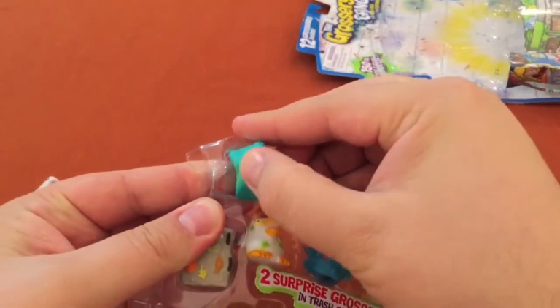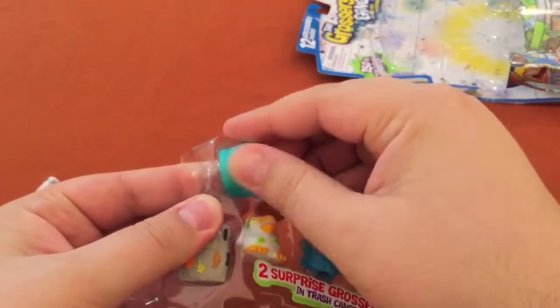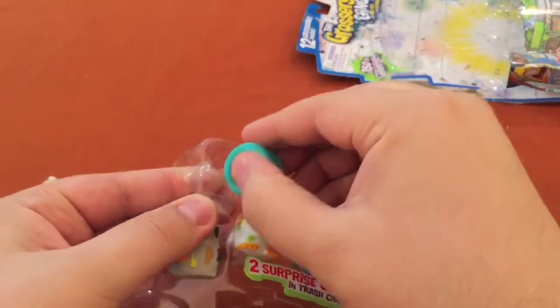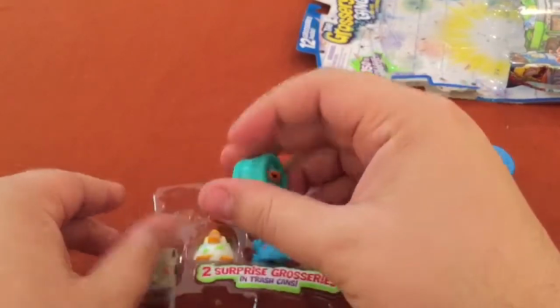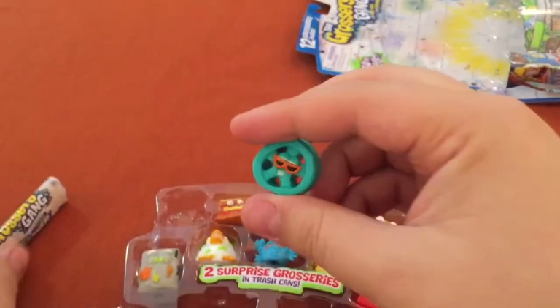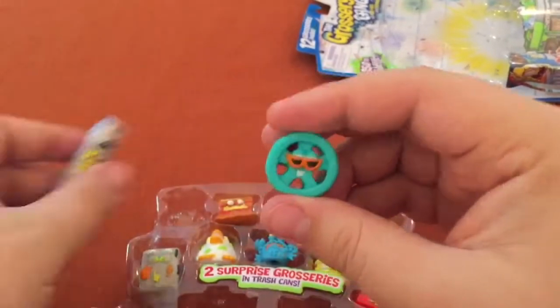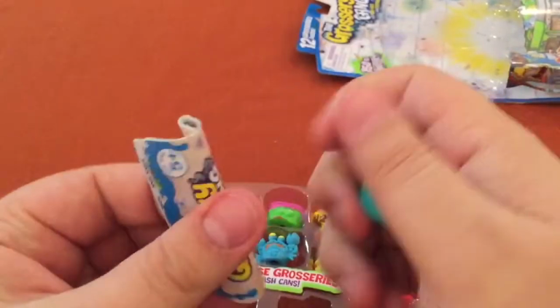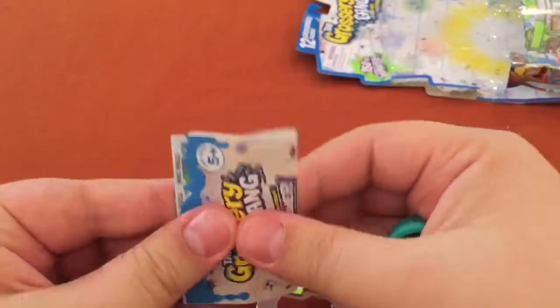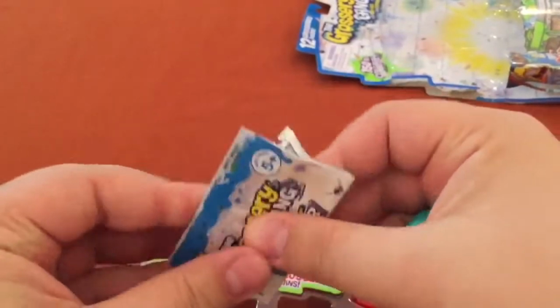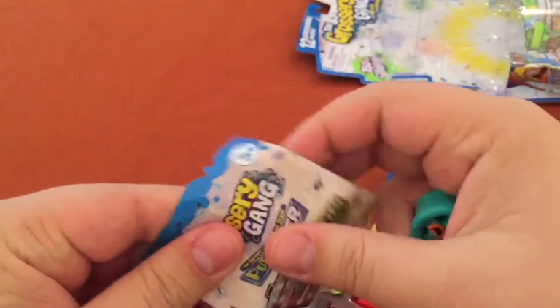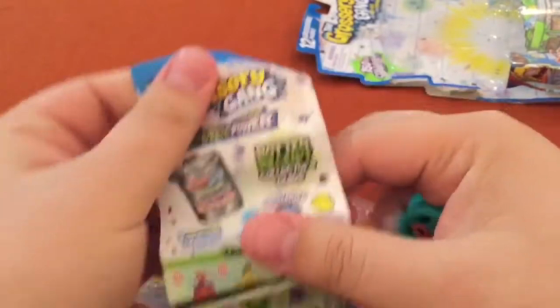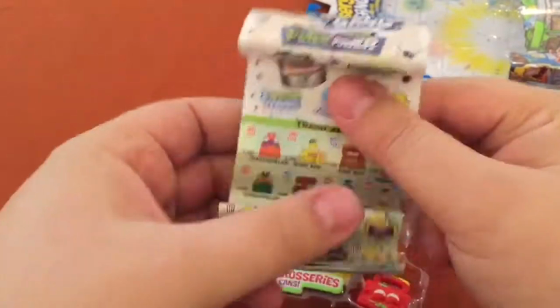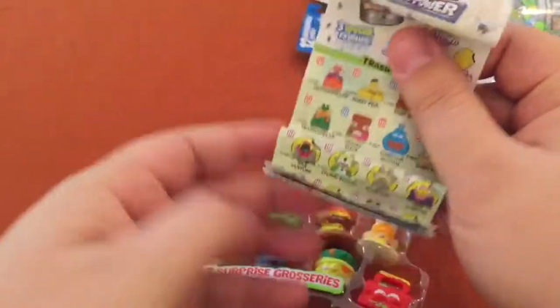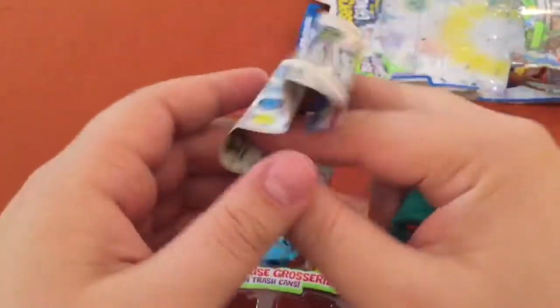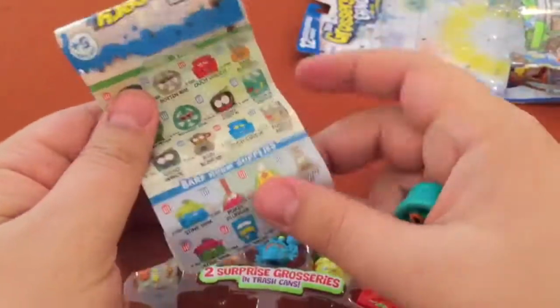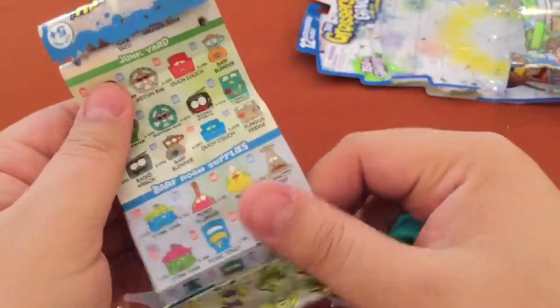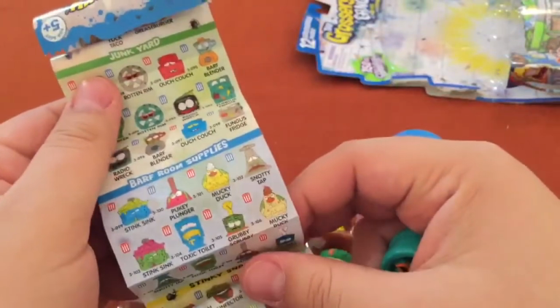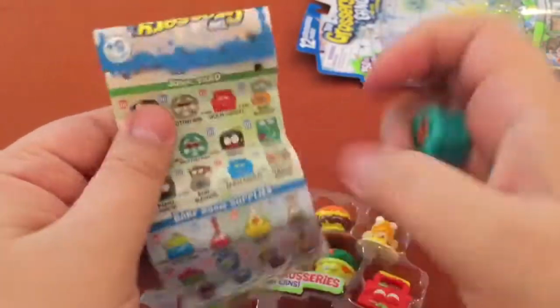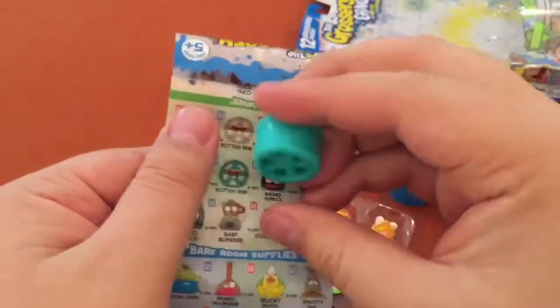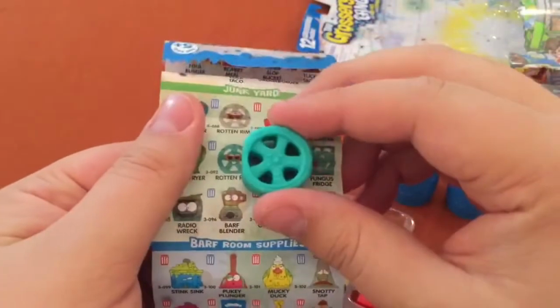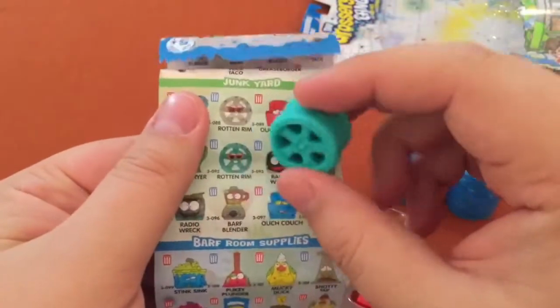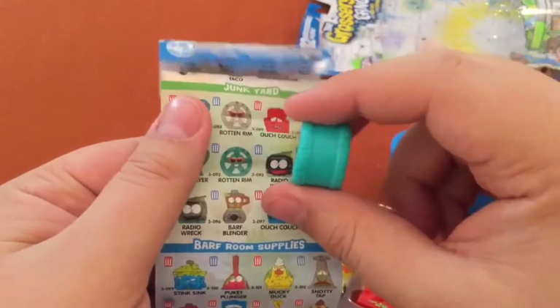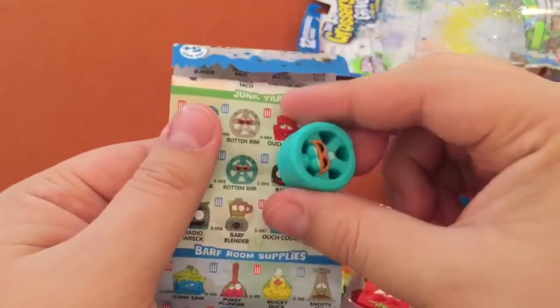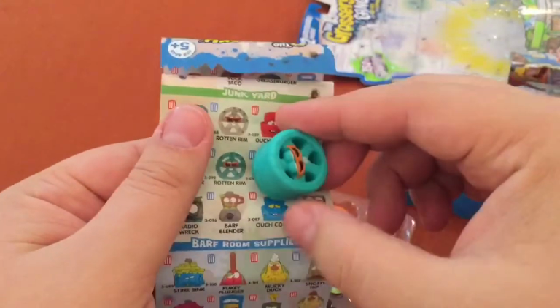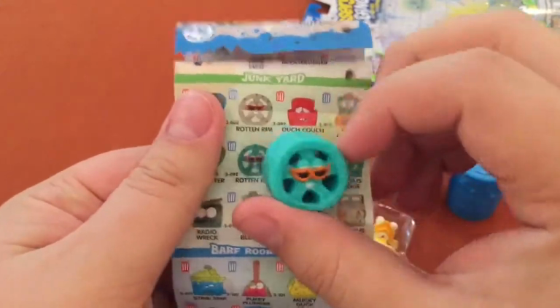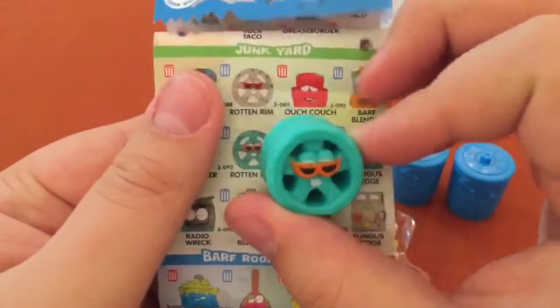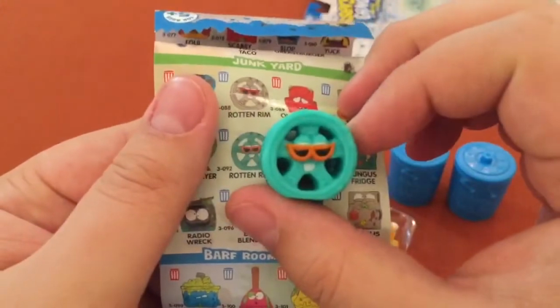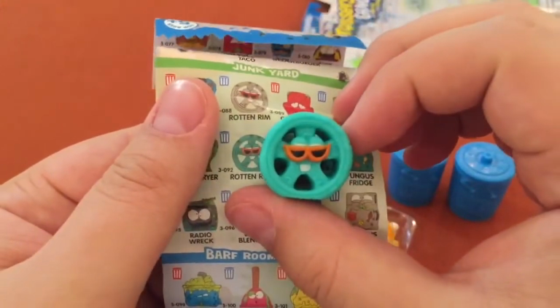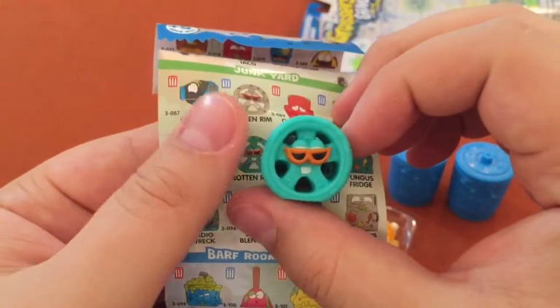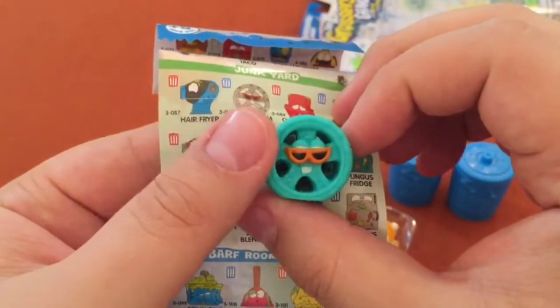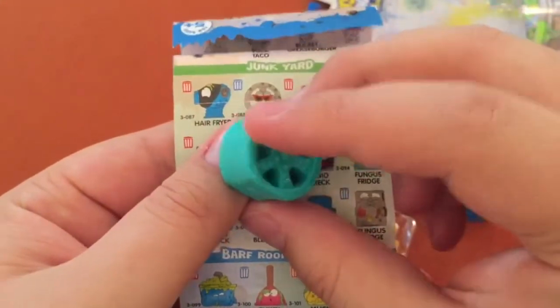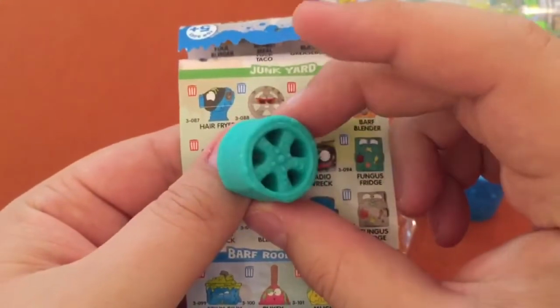Green Rotten Rim — I feel like I just found one of these. It's in the junkyard, right? Yep, there it is. It's the Green Rotten Rim. Looking good.